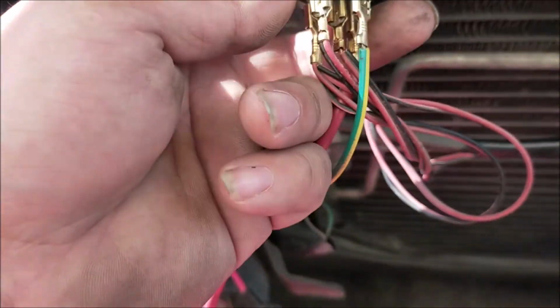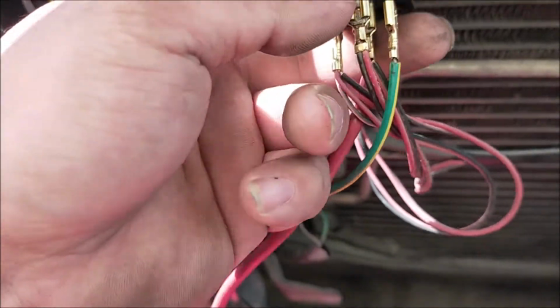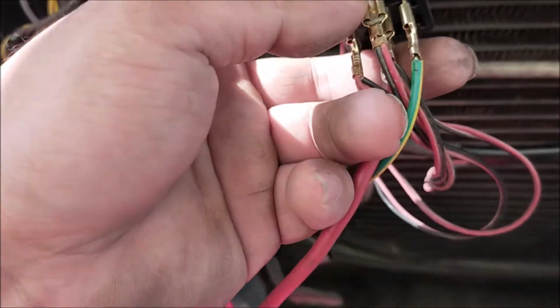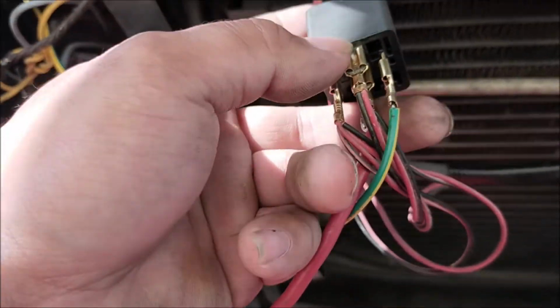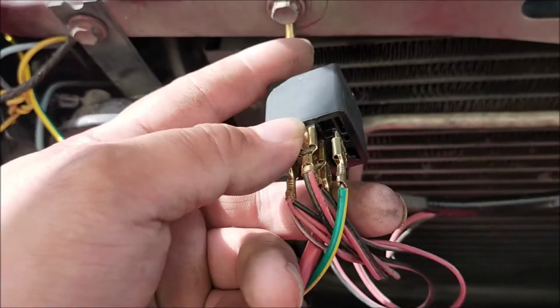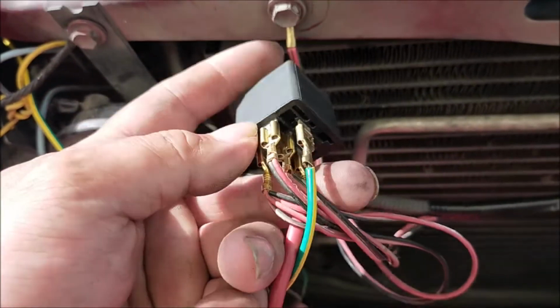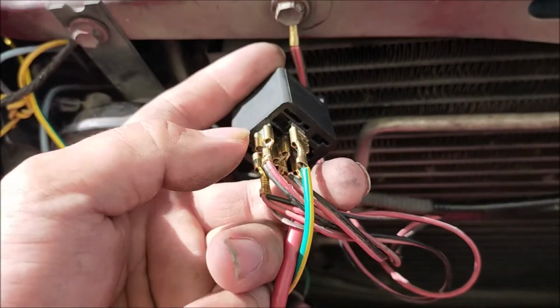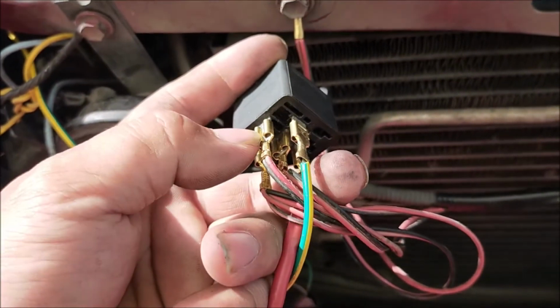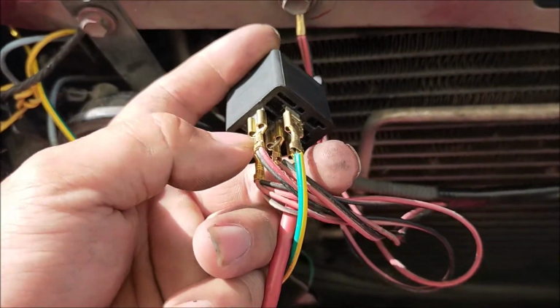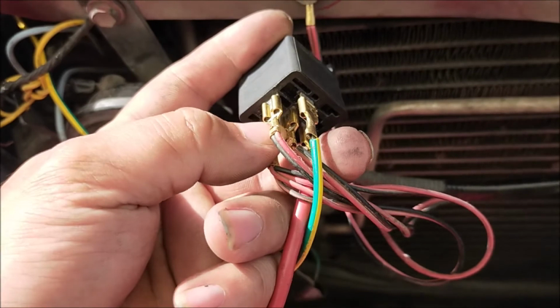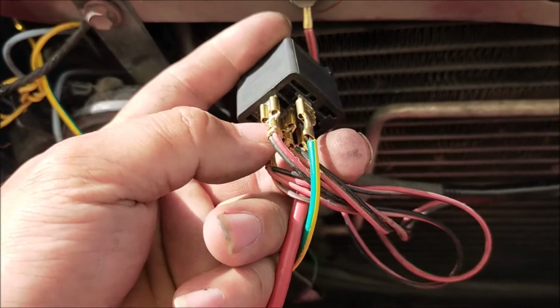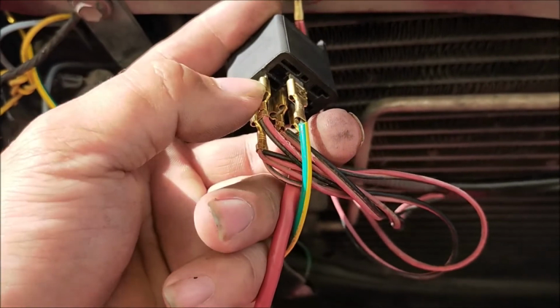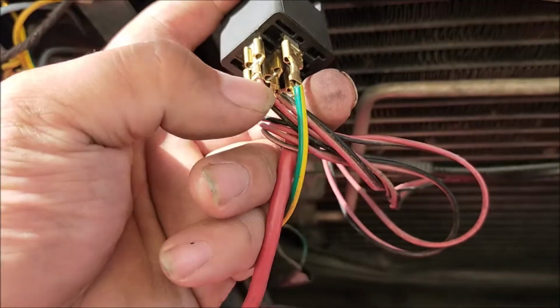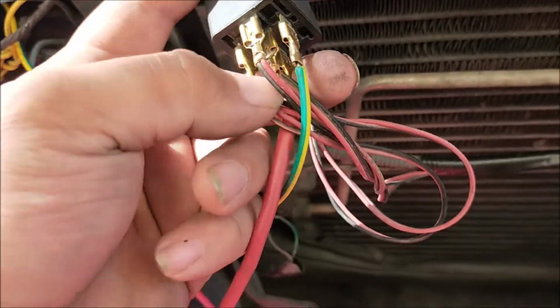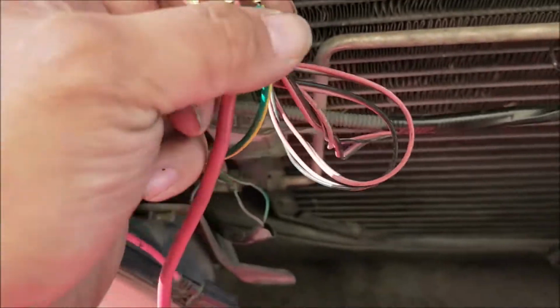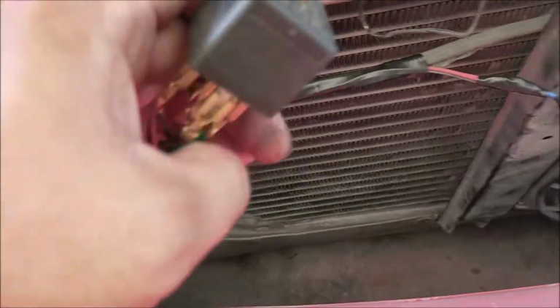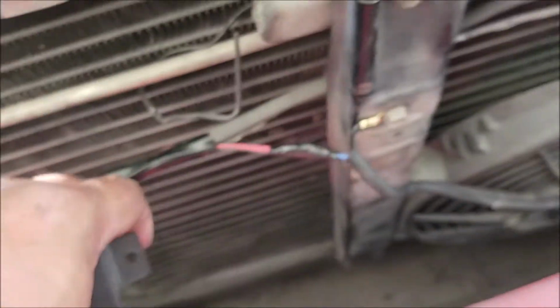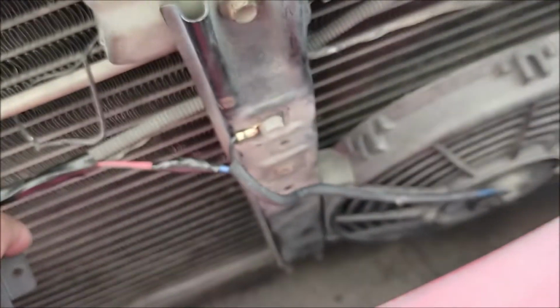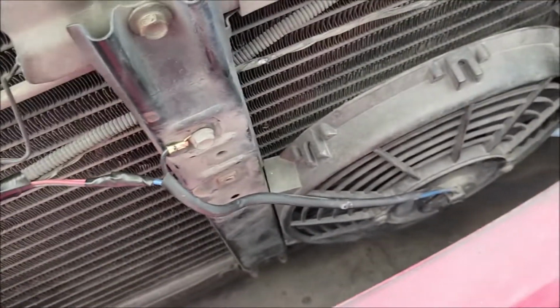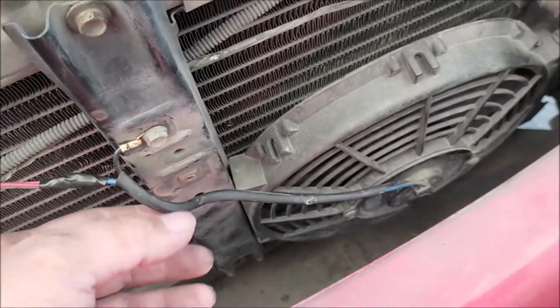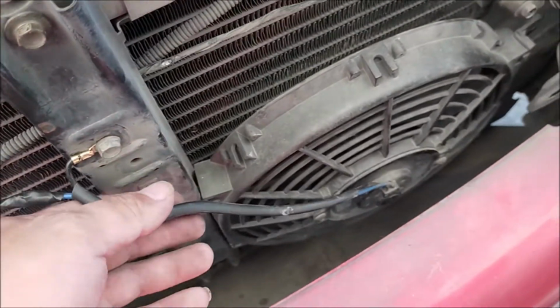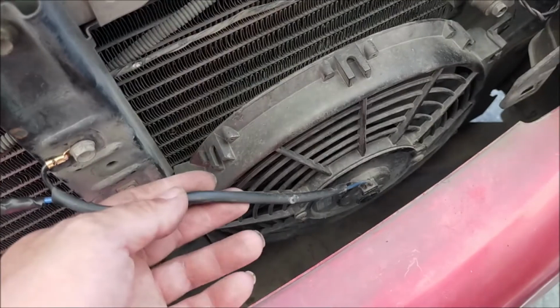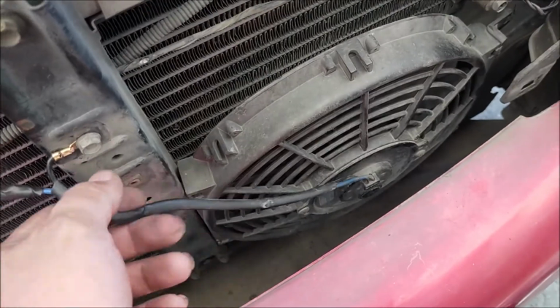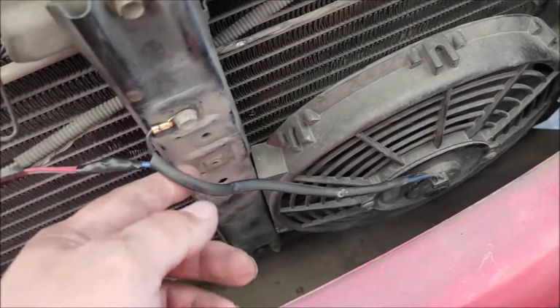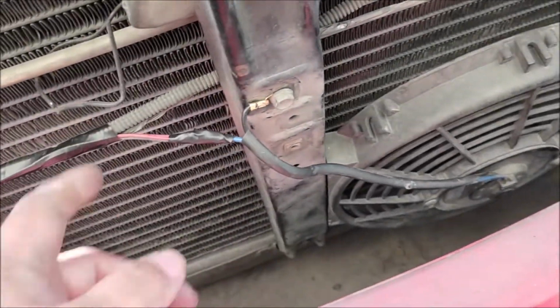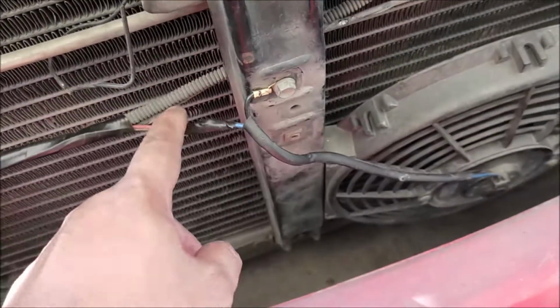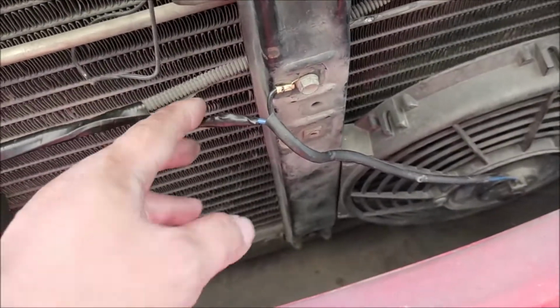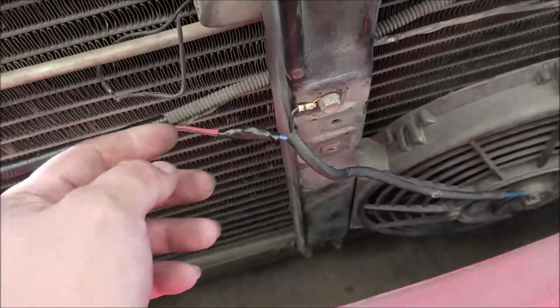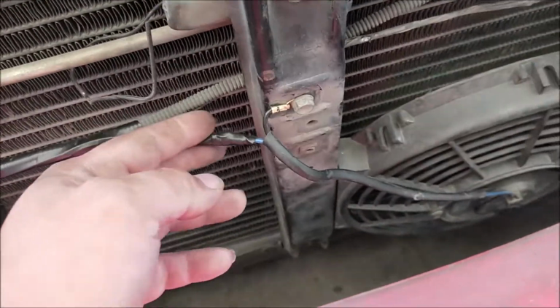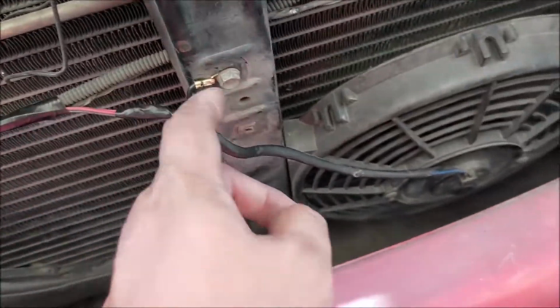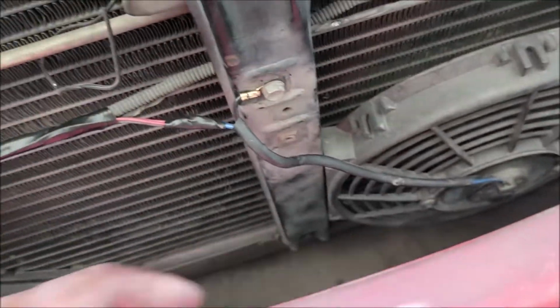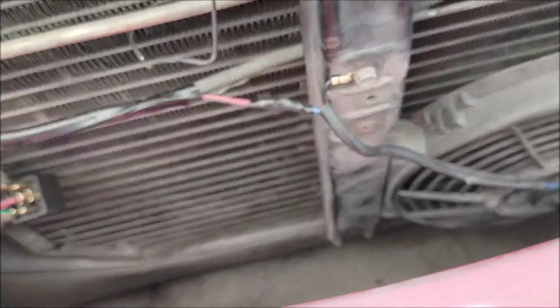Ginawa ko, yung dalawang 87 — ito sa taas, tsaka ito sa gitna — papunta dito sa ating blue ng ating auxiliary fan. Yan yung magiging output natin para magpaandar dyan.